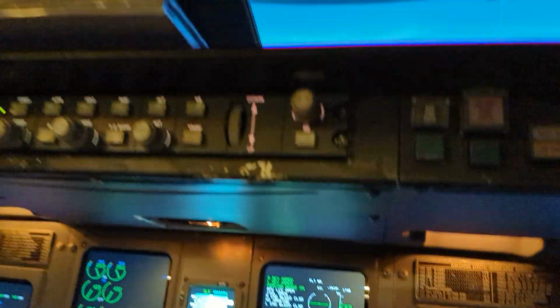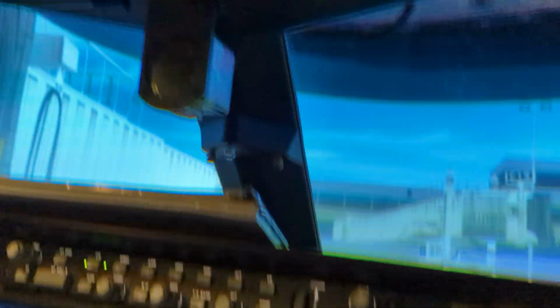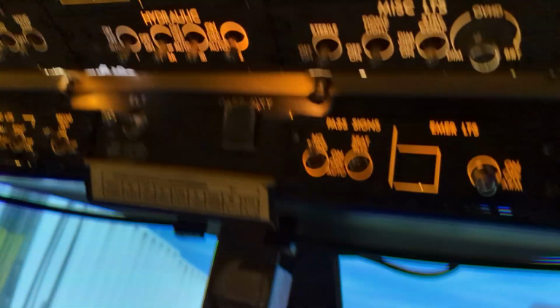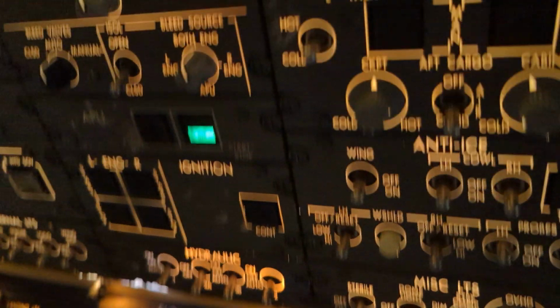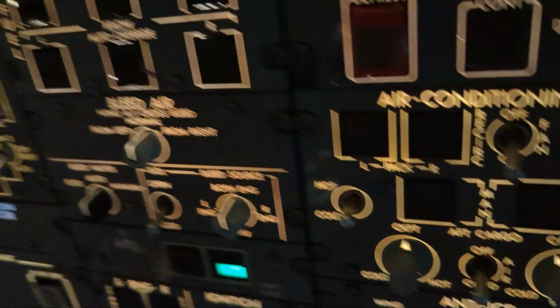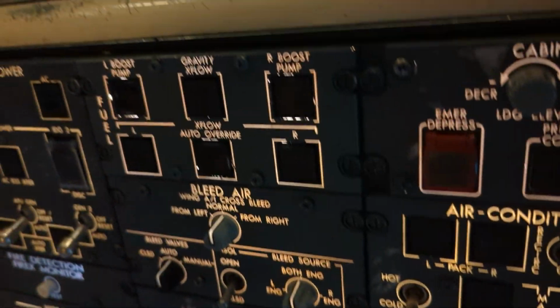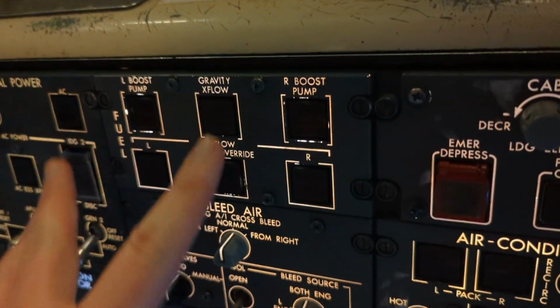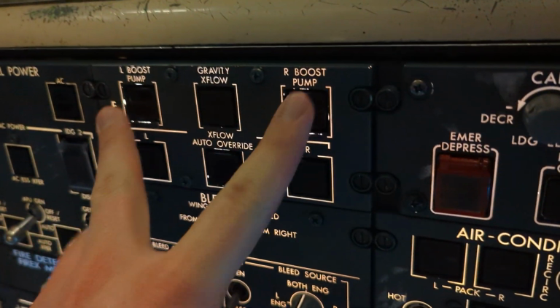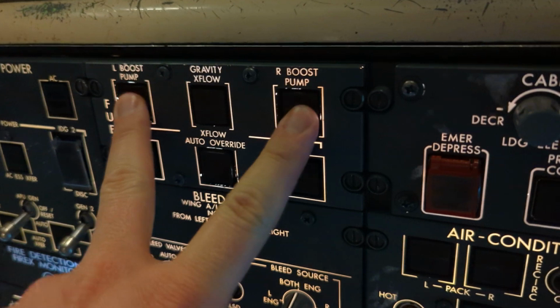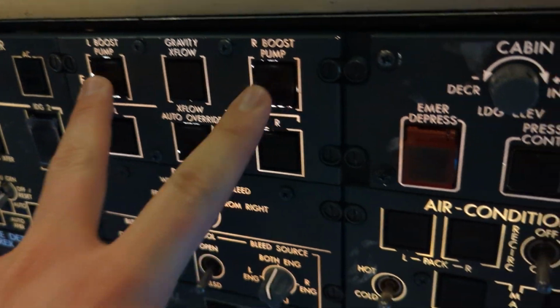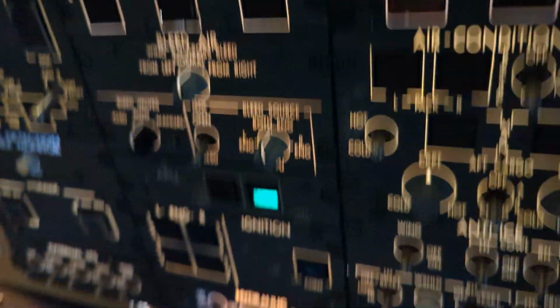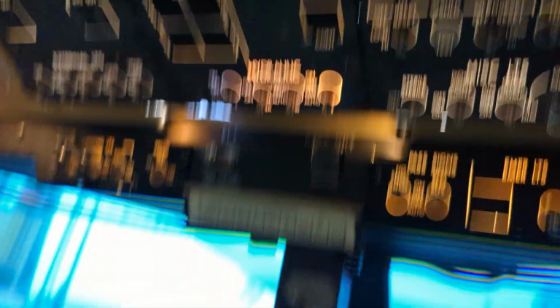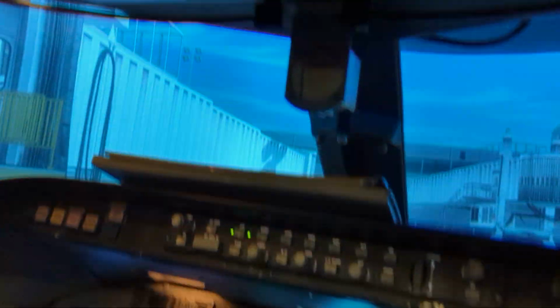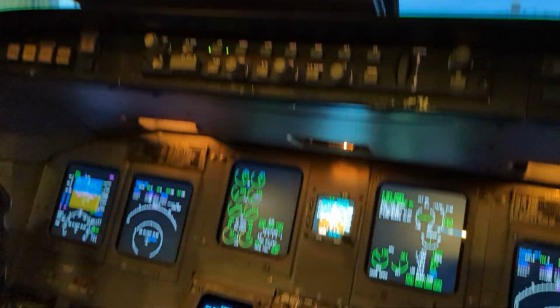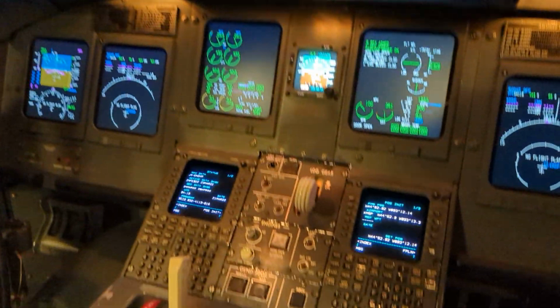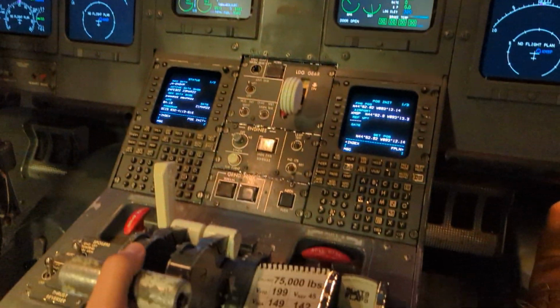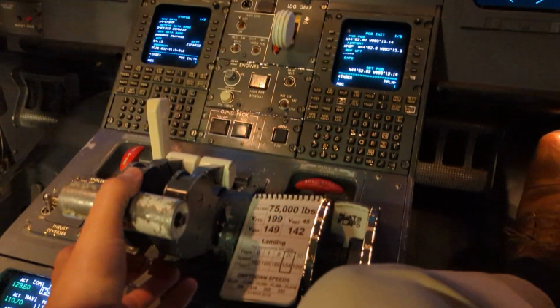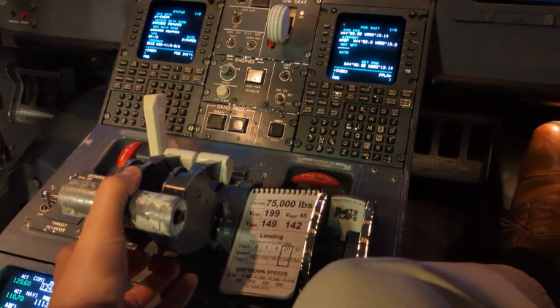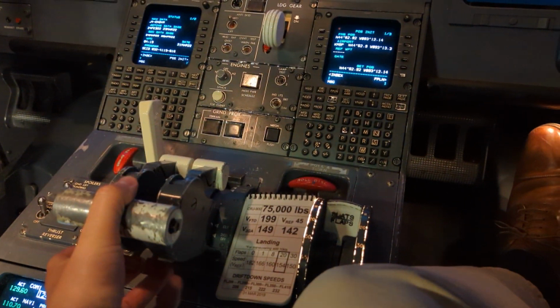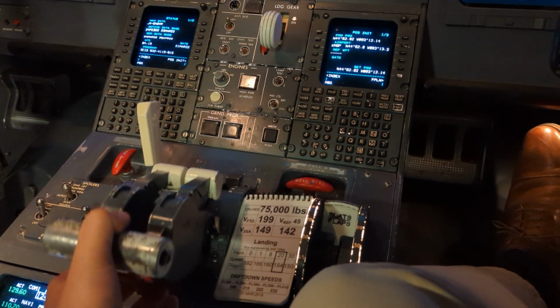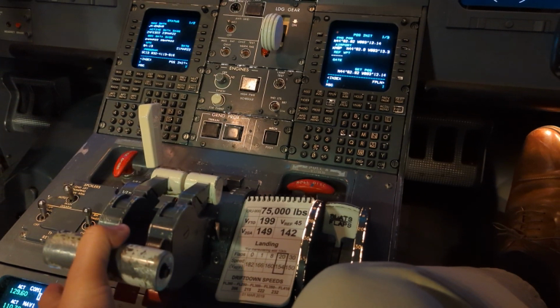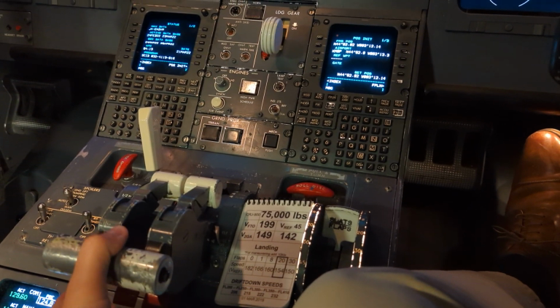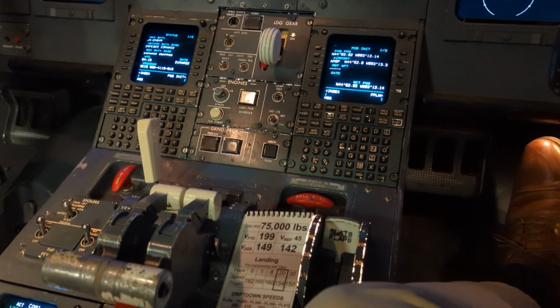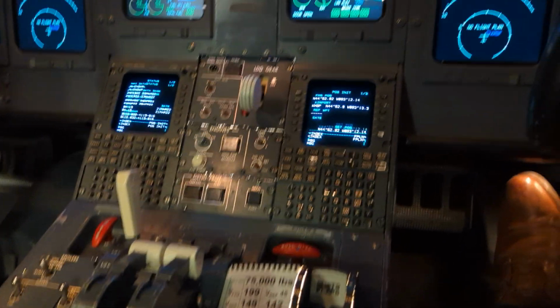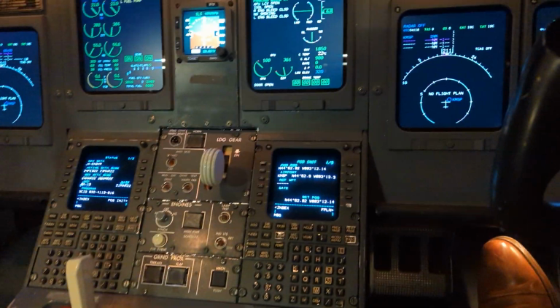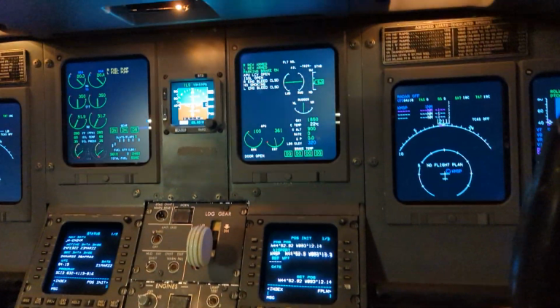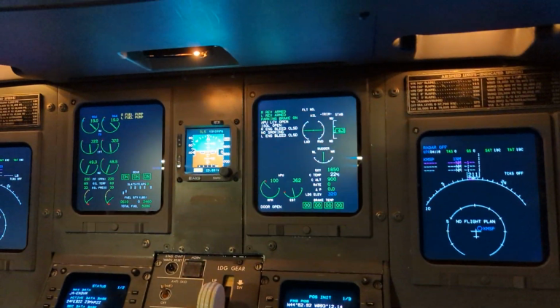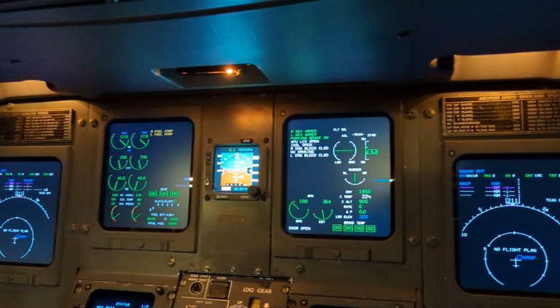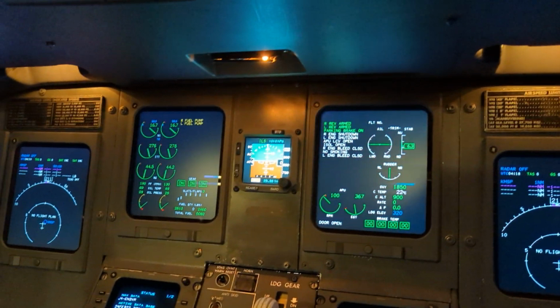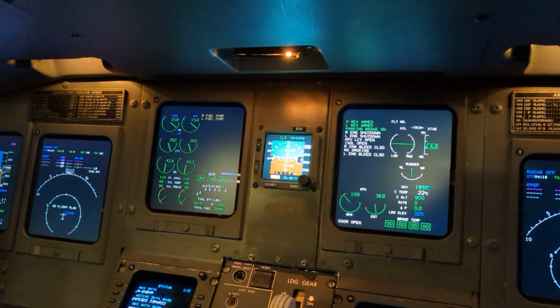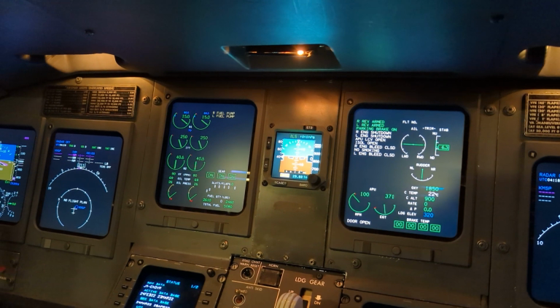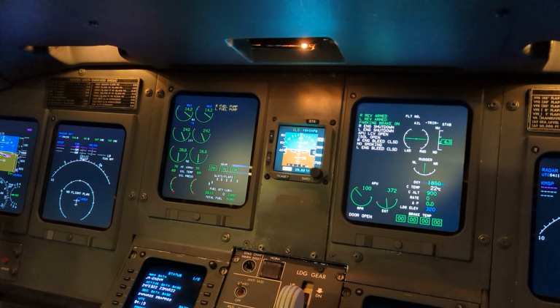We come up to the overhead panel, turn off our boost pumps, take our thrust levers and bring them into shutoff. You can do this both at a time or one at a time — it does not matter. We observe both engines spooling down.